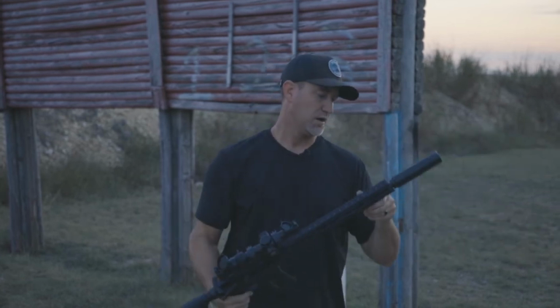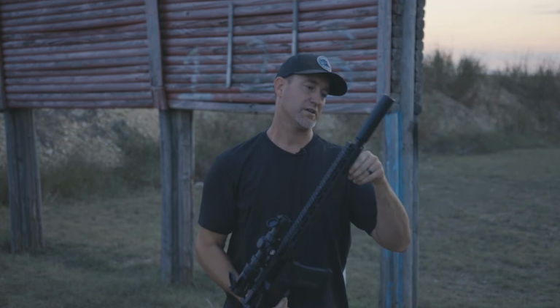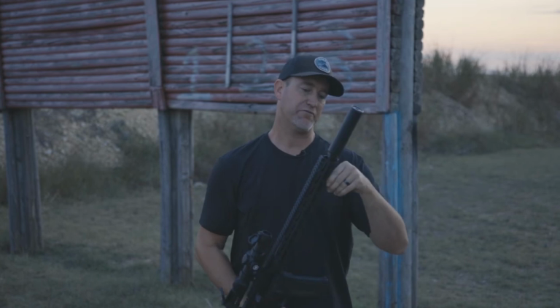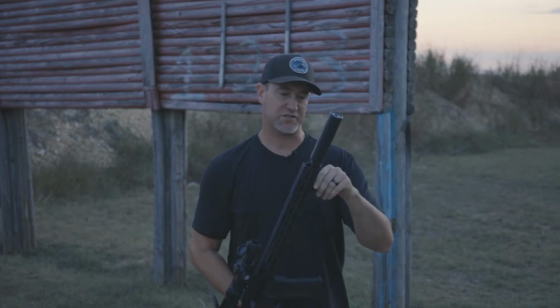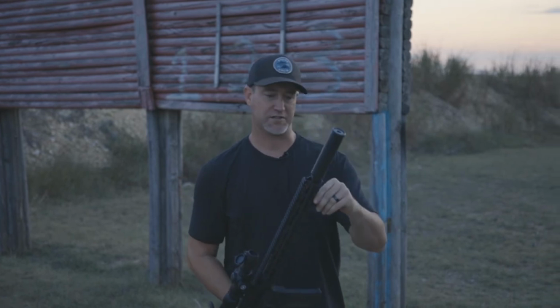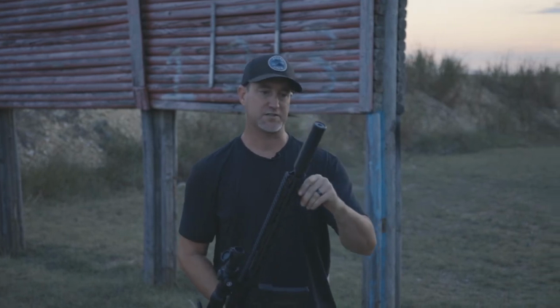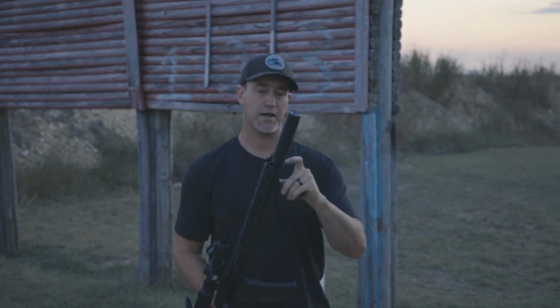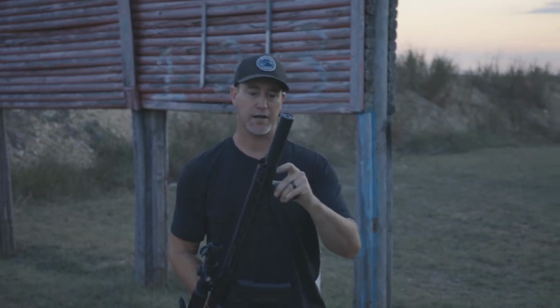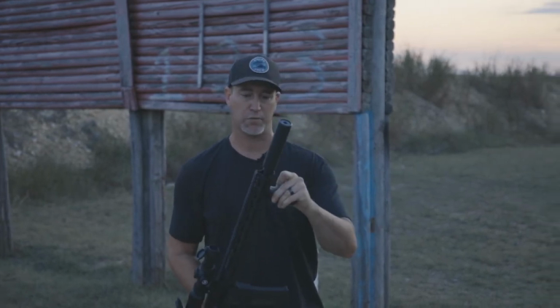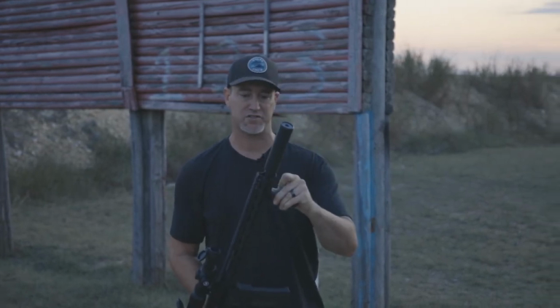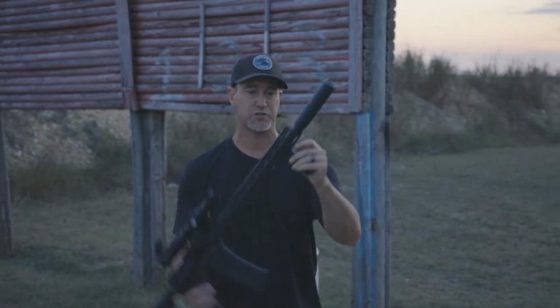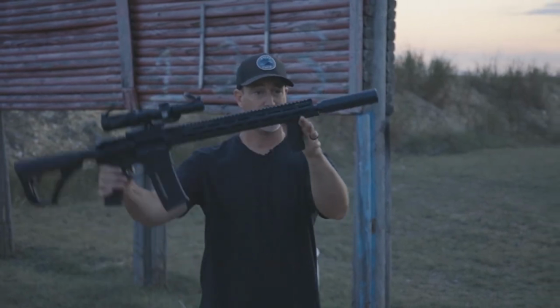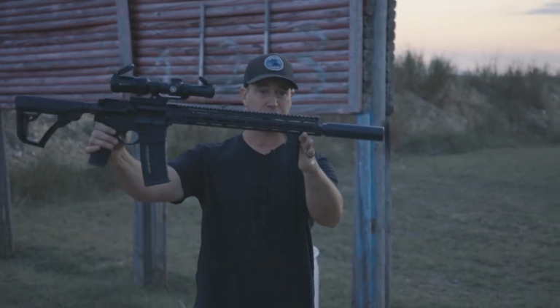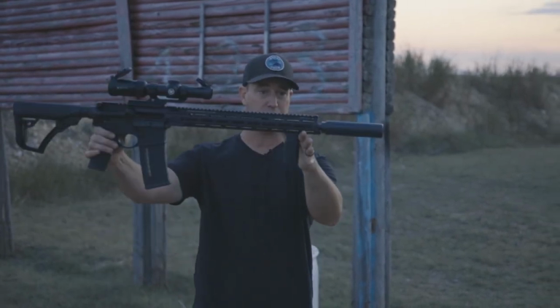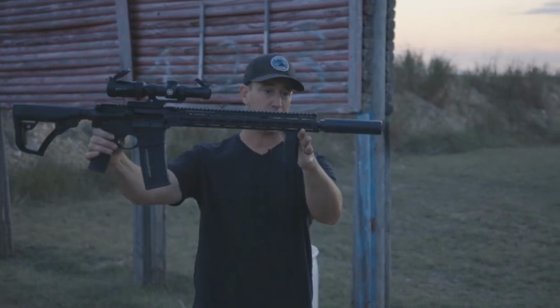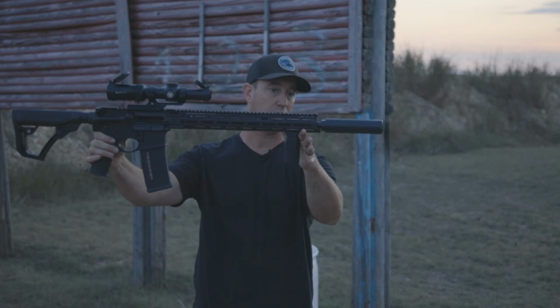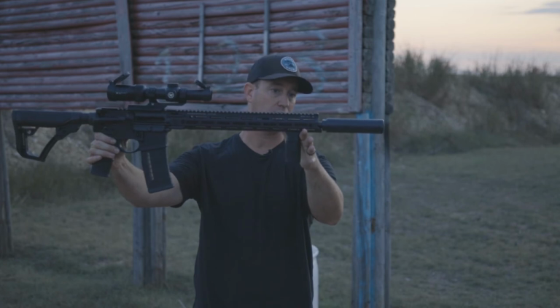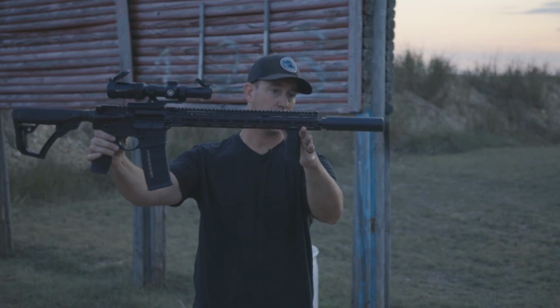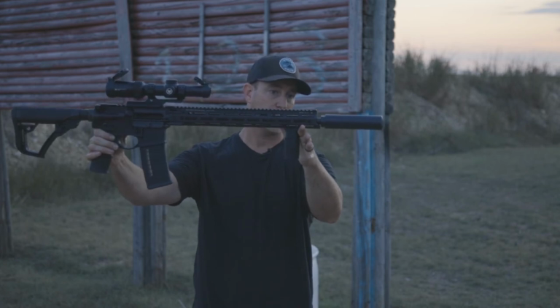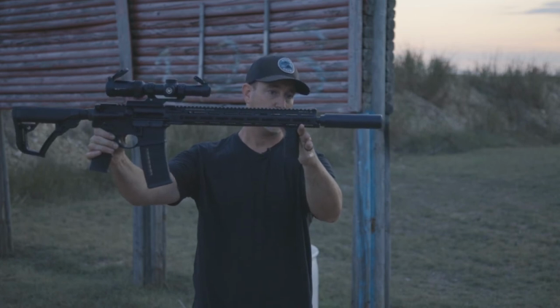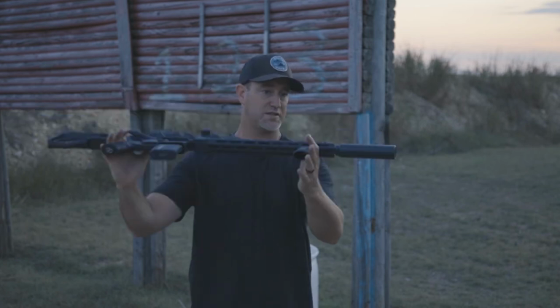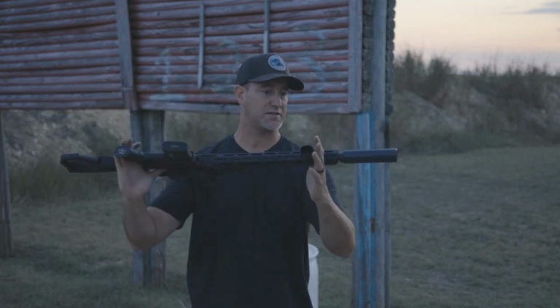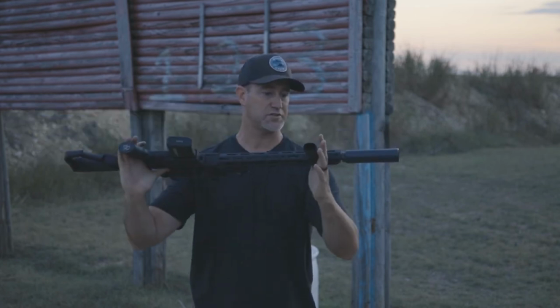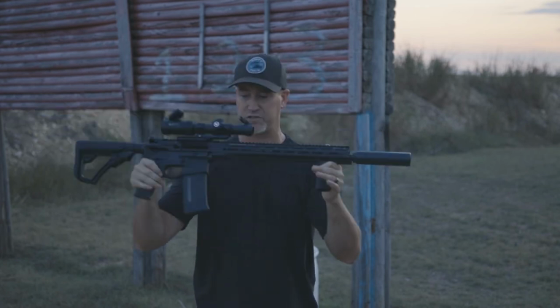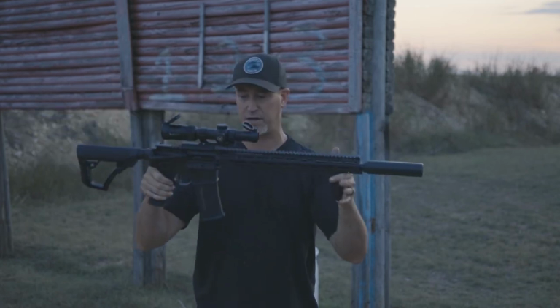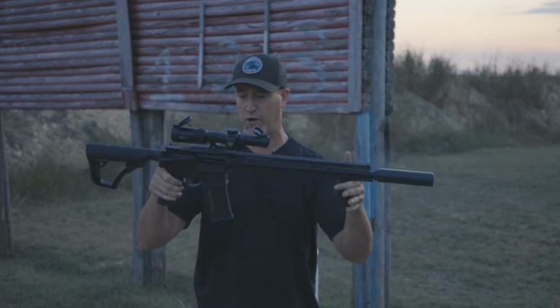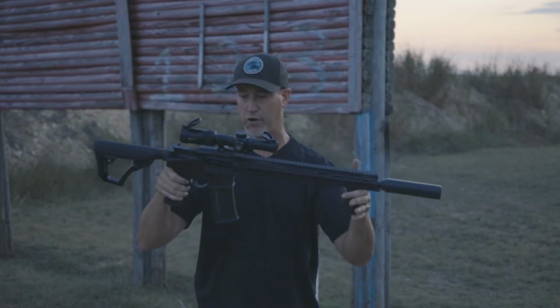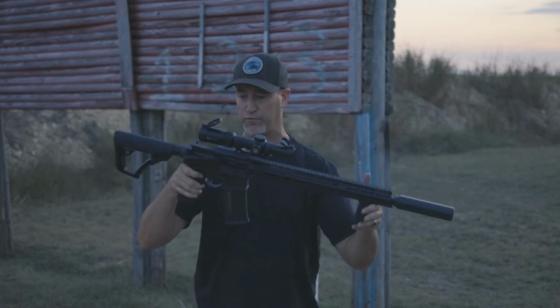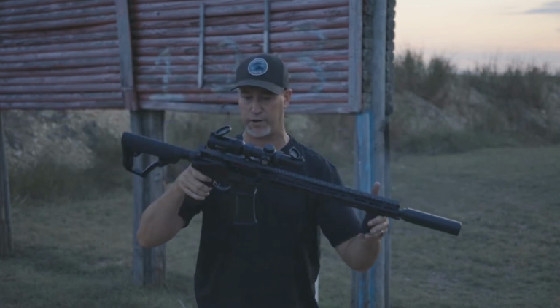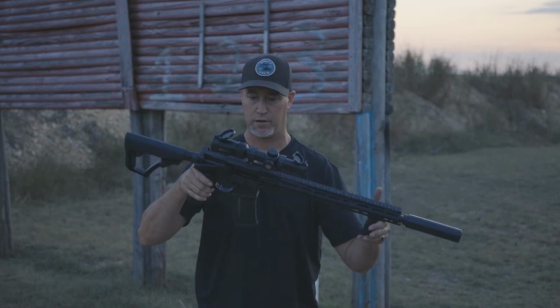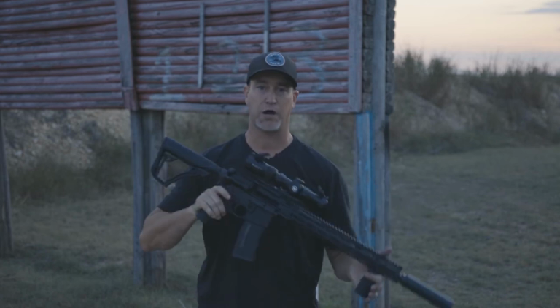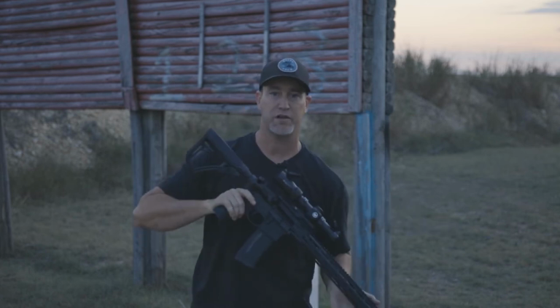I also like the profile on the Gunworks 6. It's not an incredibly wide suppressor and actually looks really good on there — it's a sexy little suppressor and a very beautiful gun. I'm going to grab another magazine.